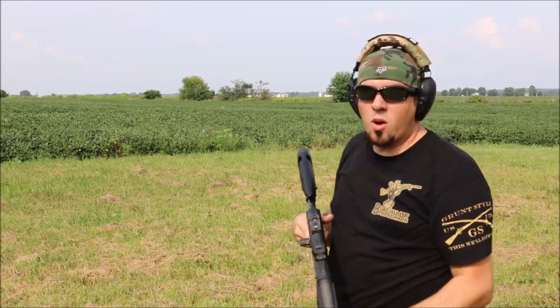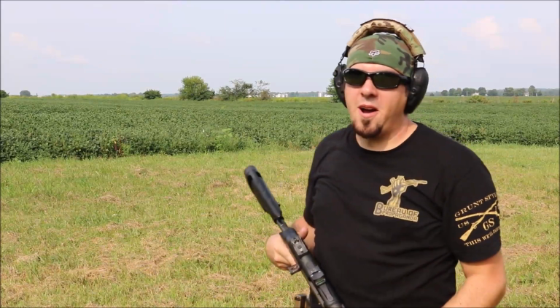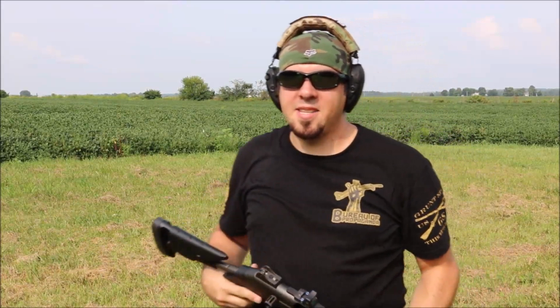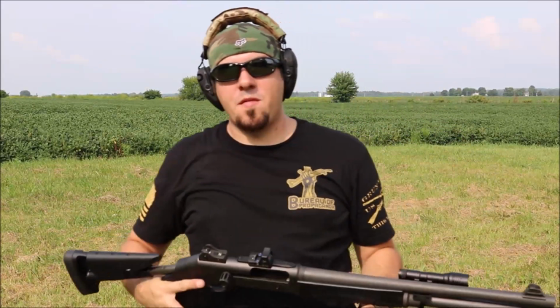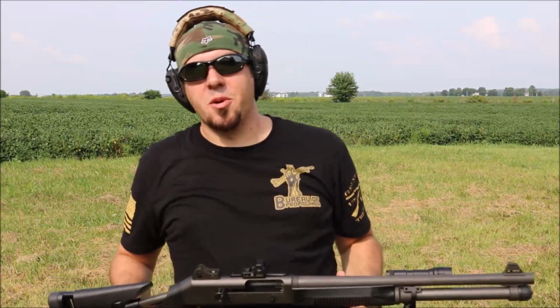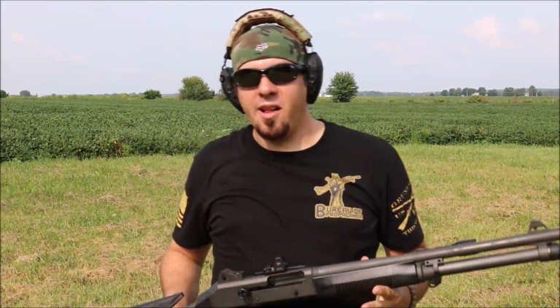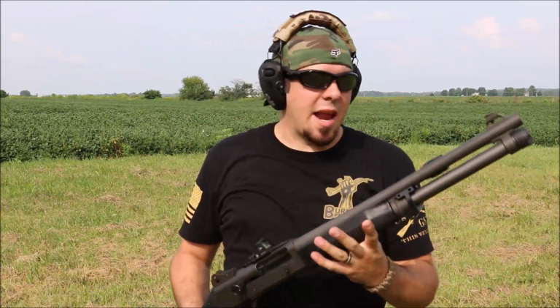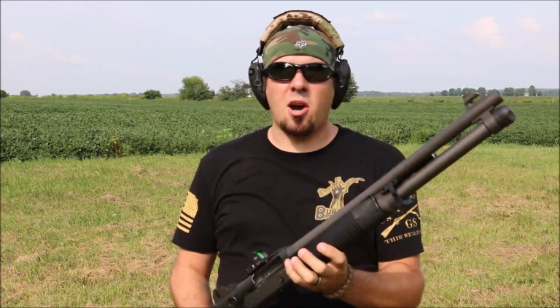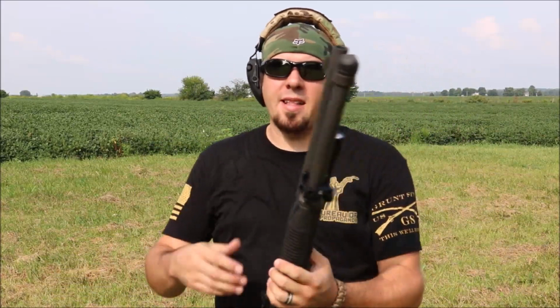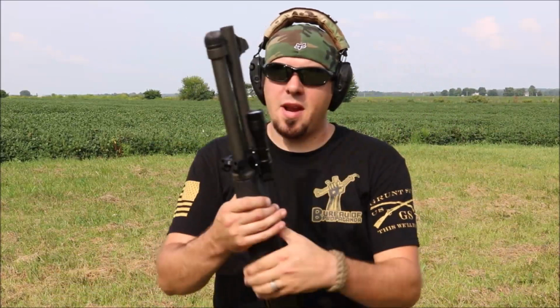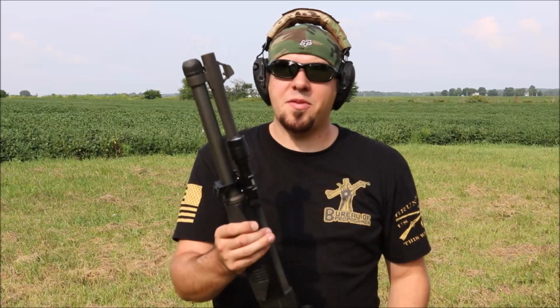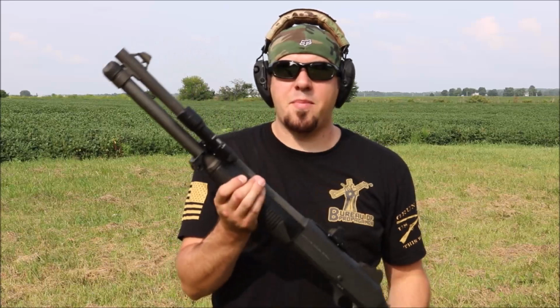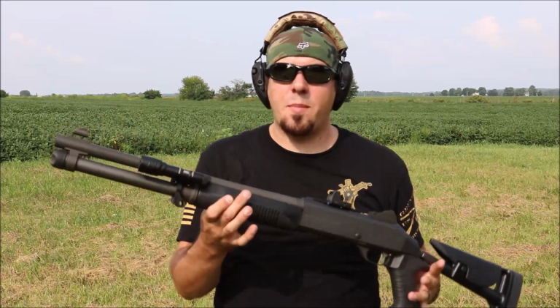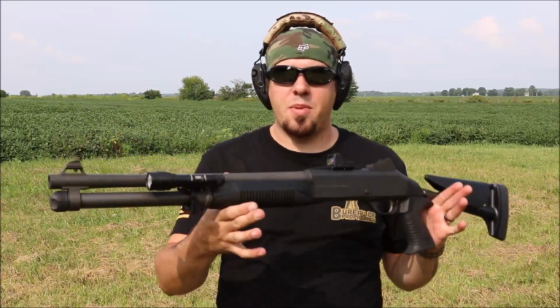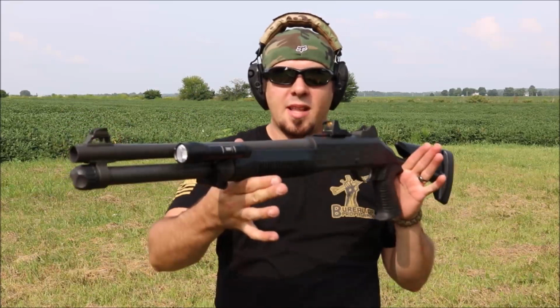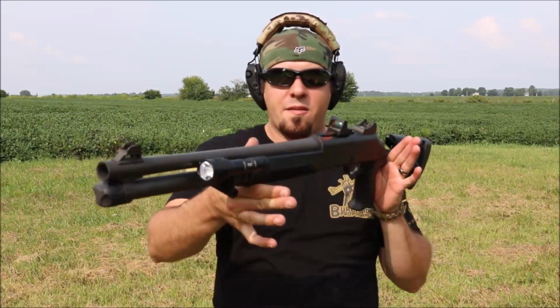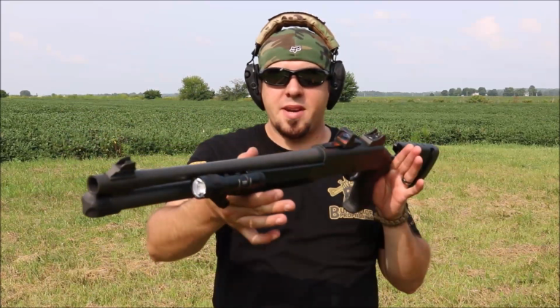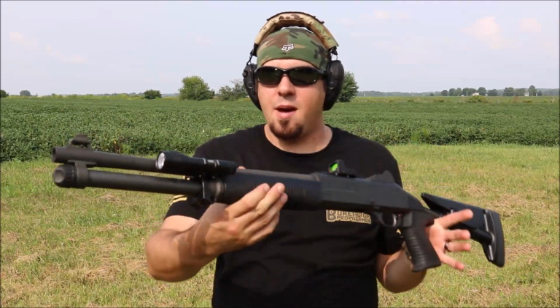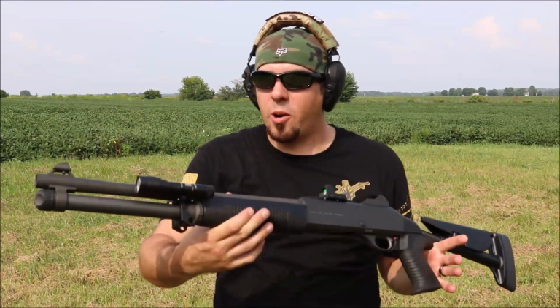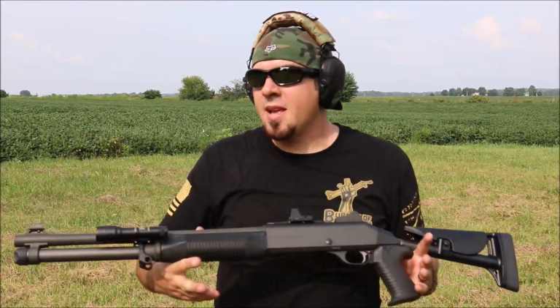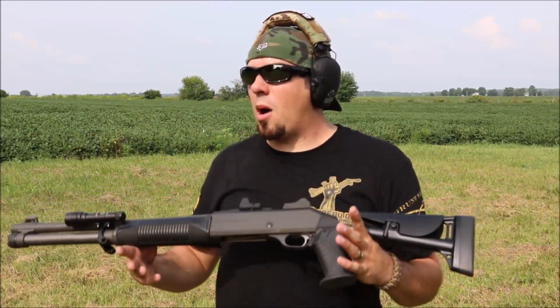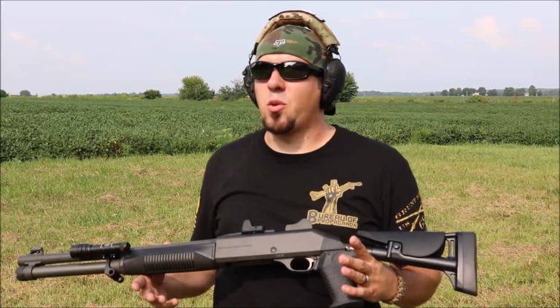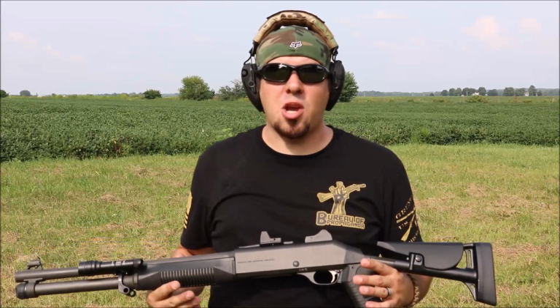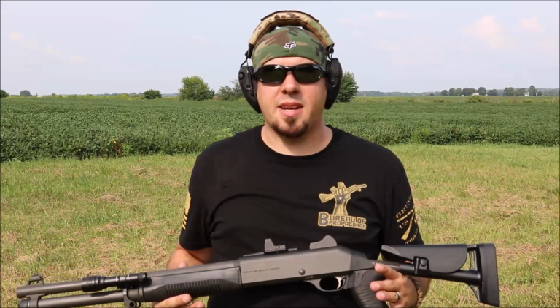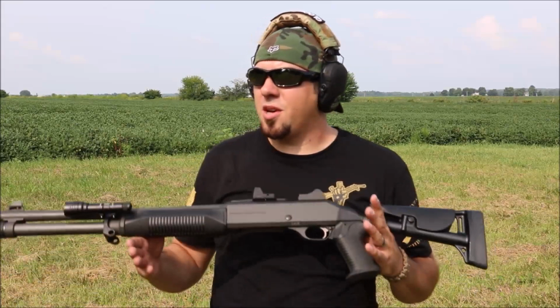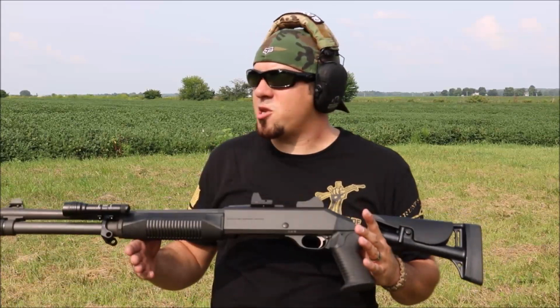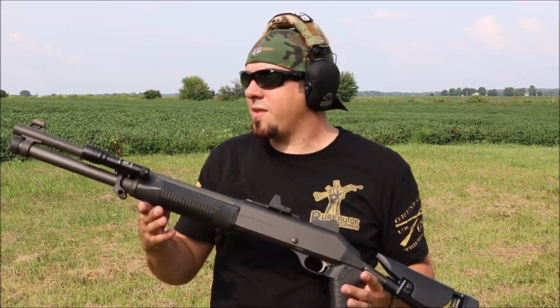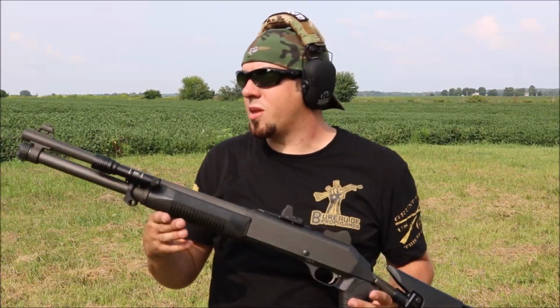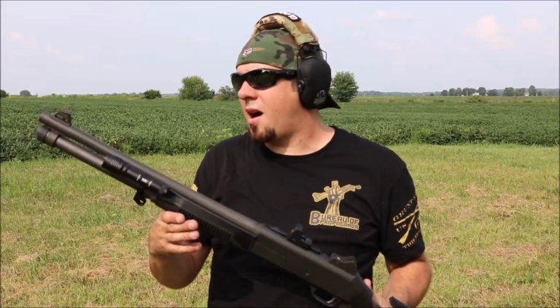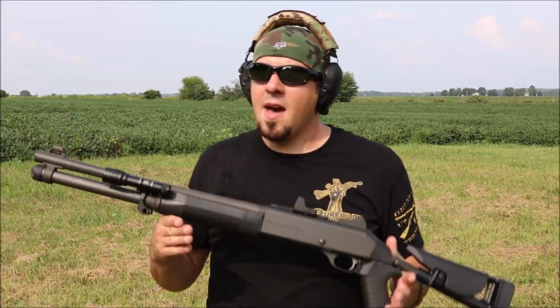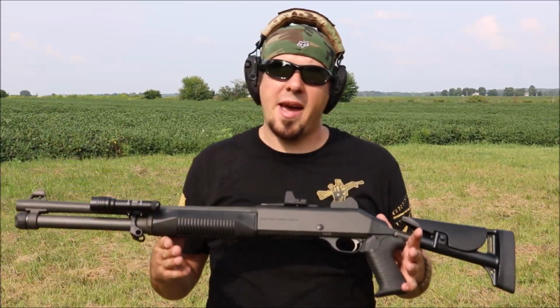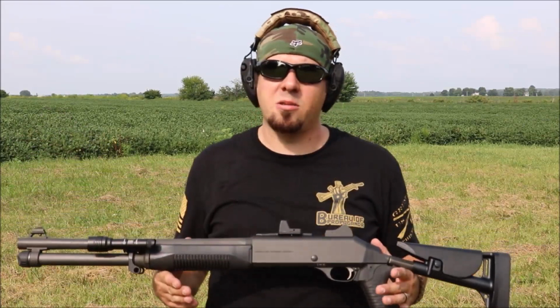What's going on guys, hope everybody's doing well. Today we're going to be talking about the Impact Weapons Components light mount for the Benelli M4. We're out here at the range and I'm going to get some good footage running this gun with the light on, then we'll head back to the house and talk more about this setup.